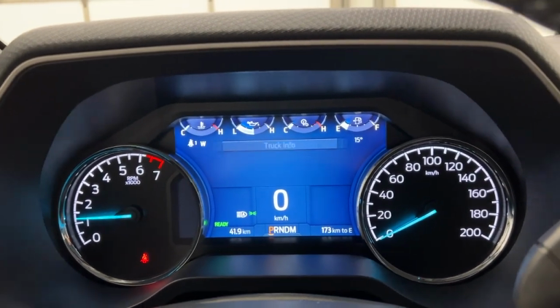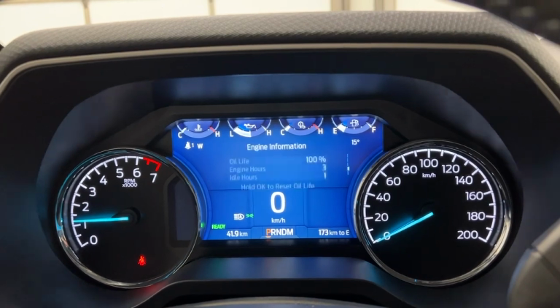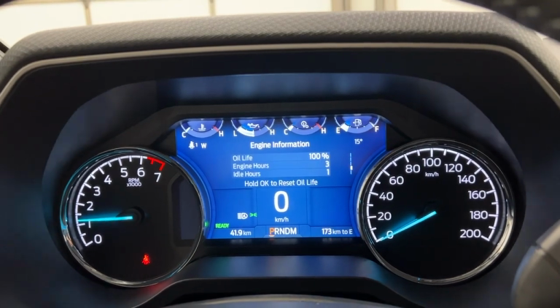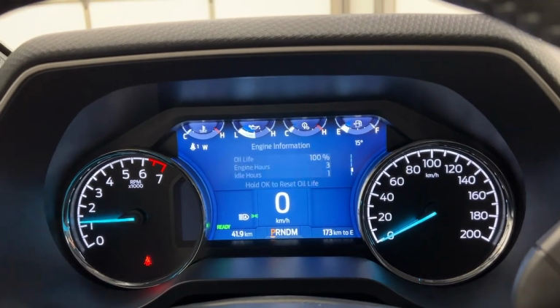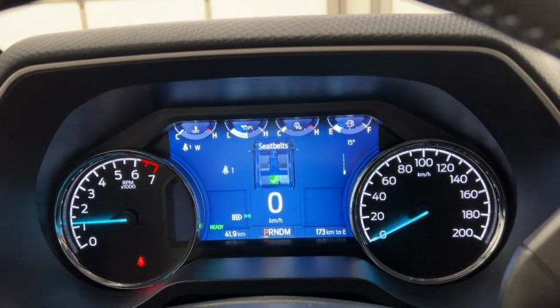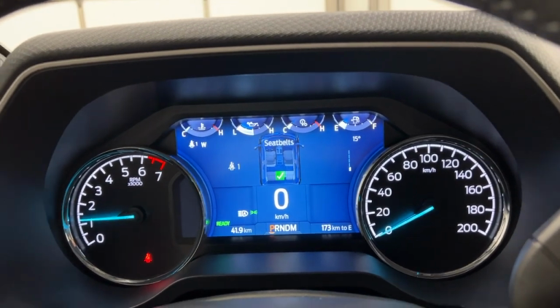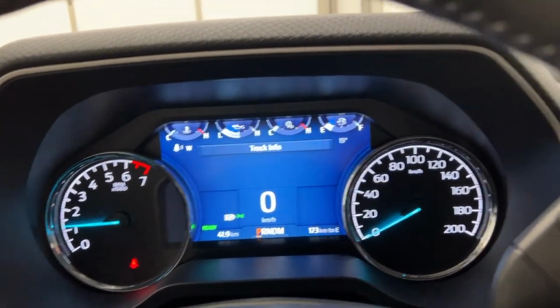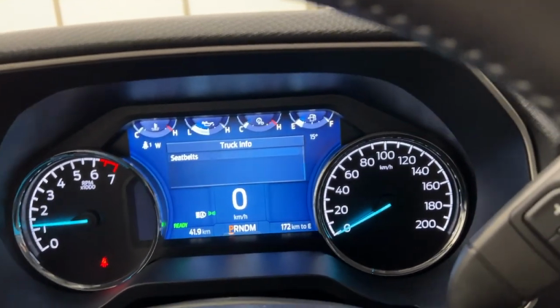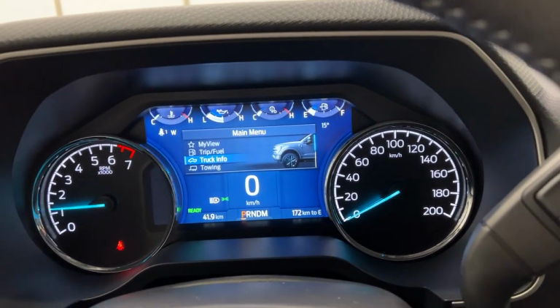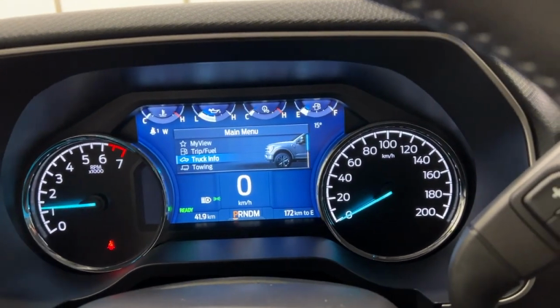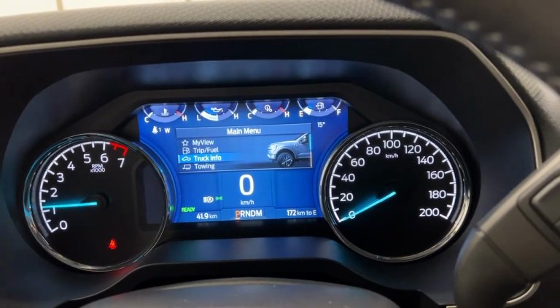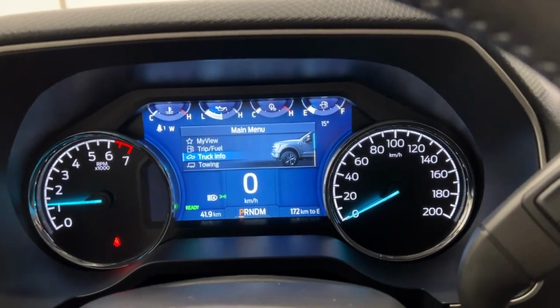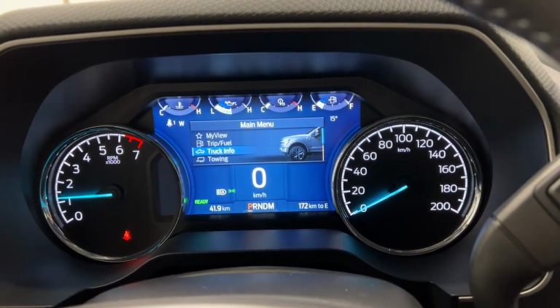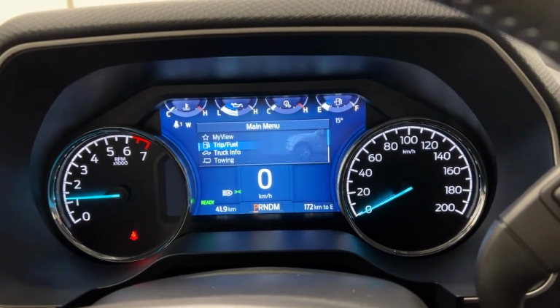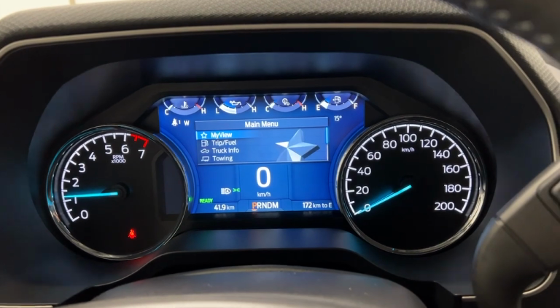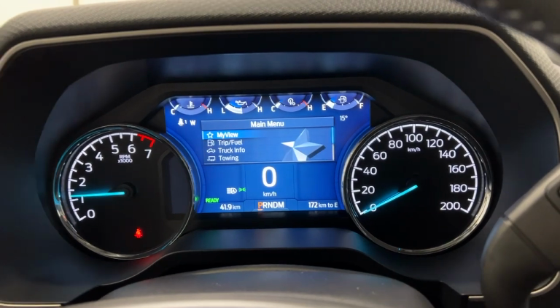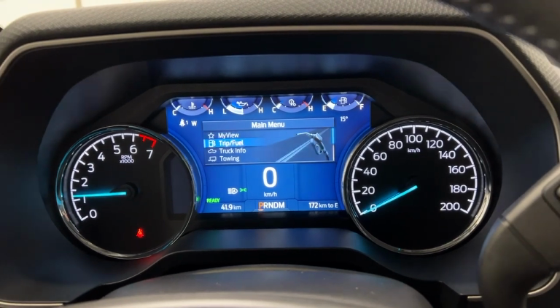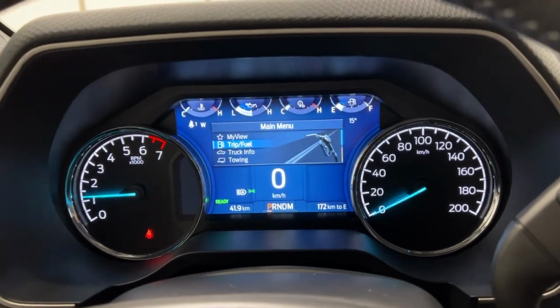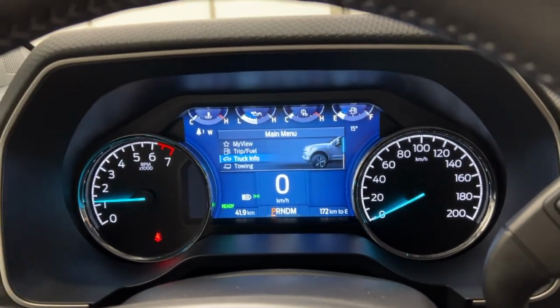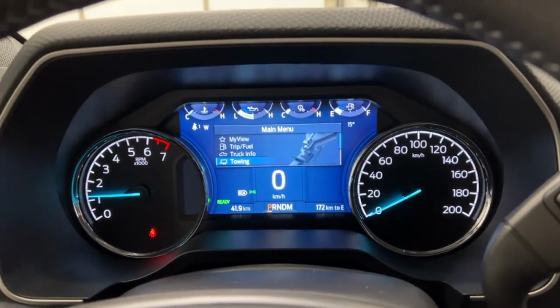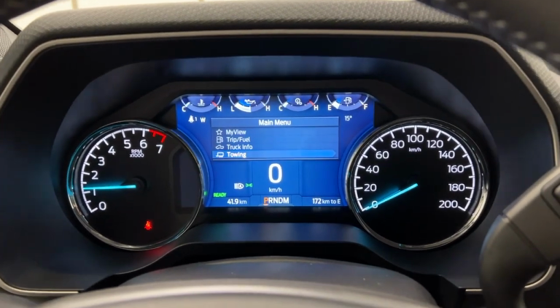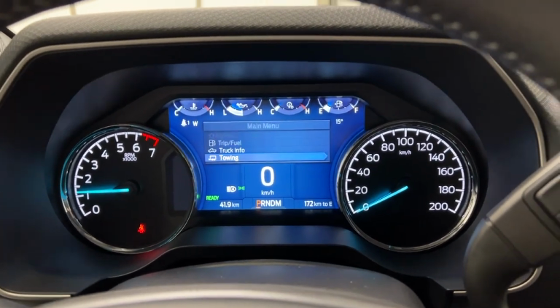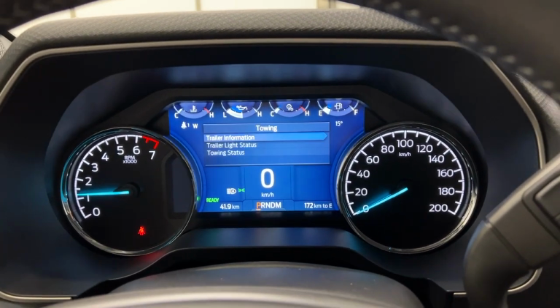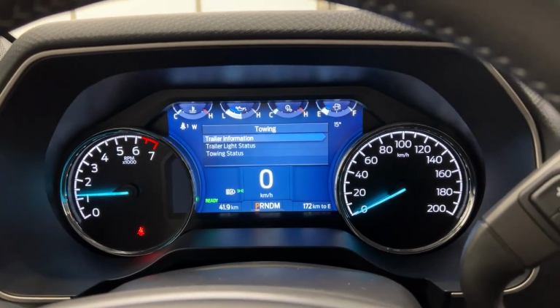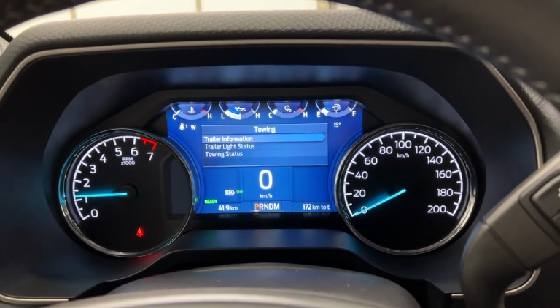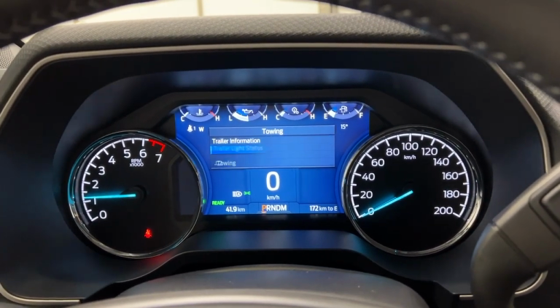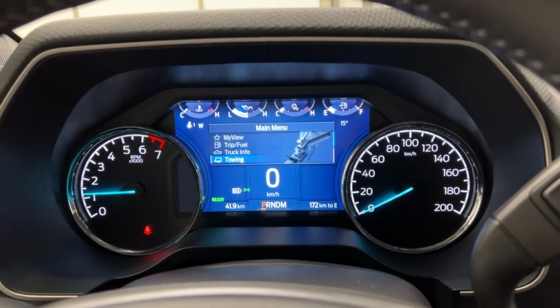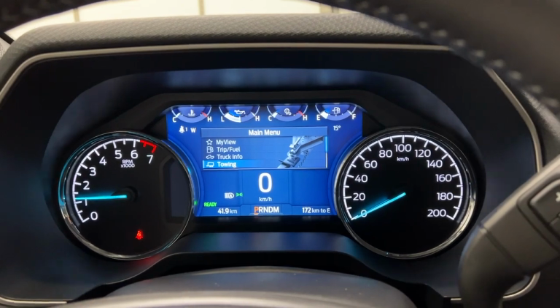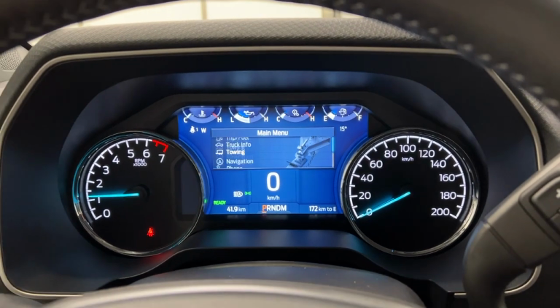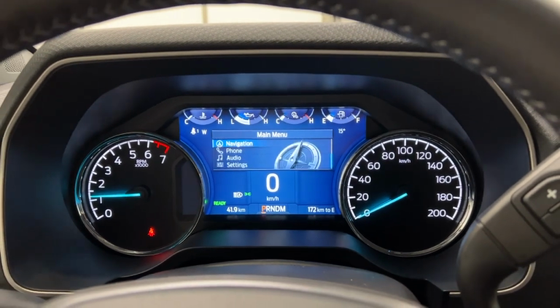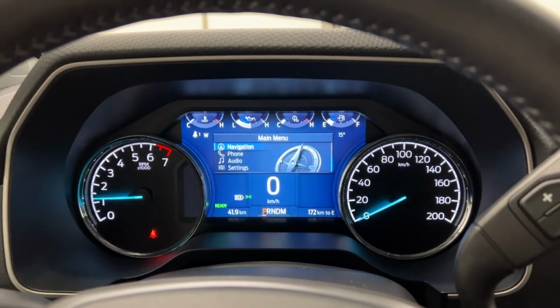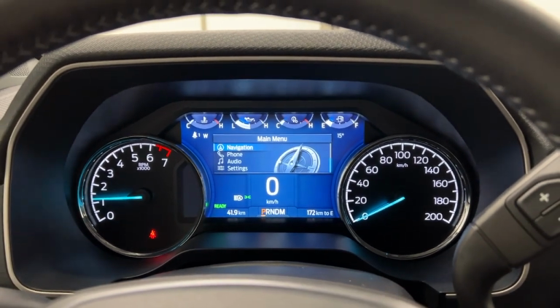You can go in here and view your engine oil life and more. You've got trip and fuel settings, a My View option, and even a towing section so you can set up your checklist for your trailer — trailer status, brake lights, all that stuff.